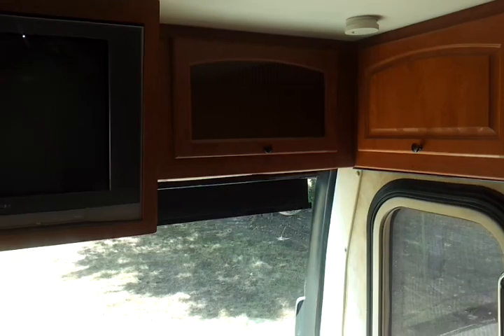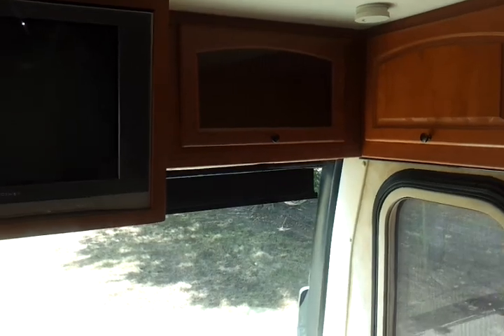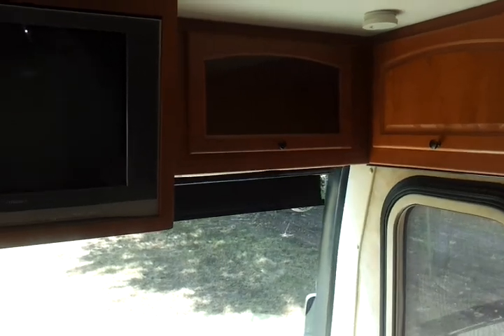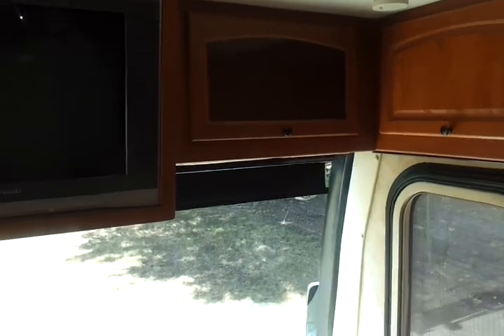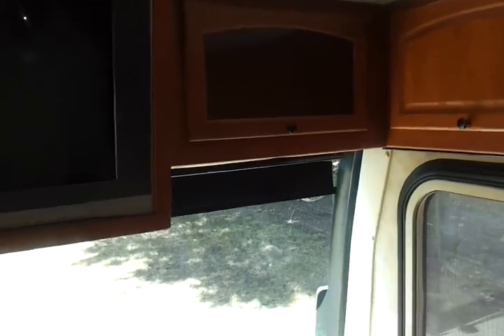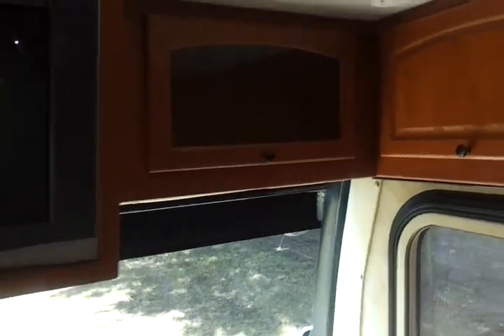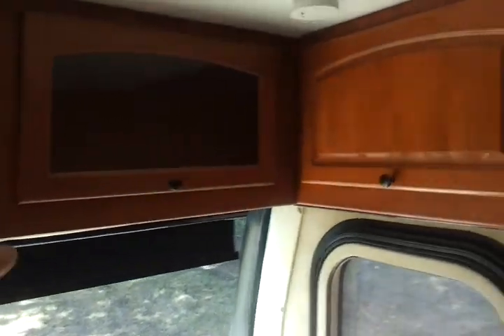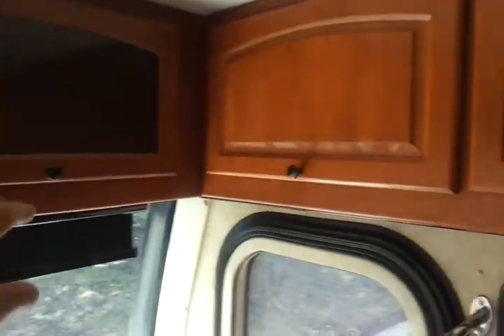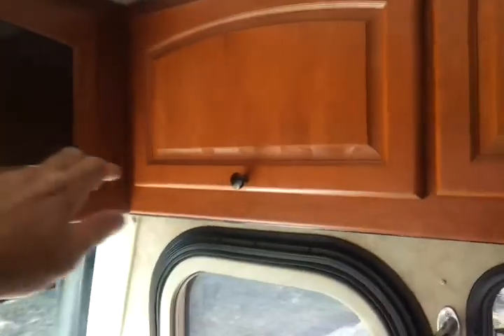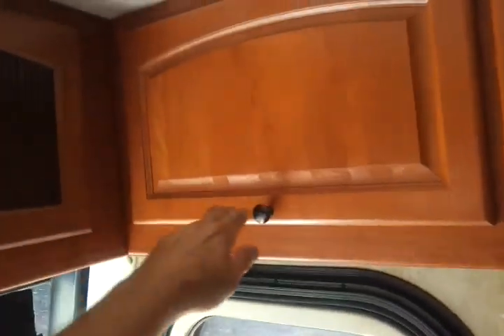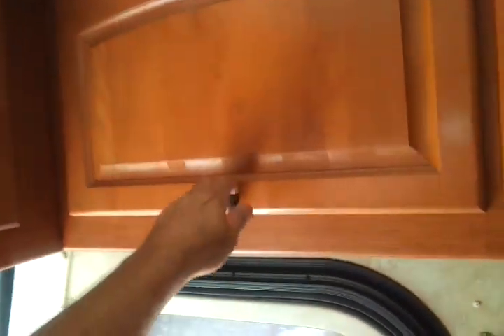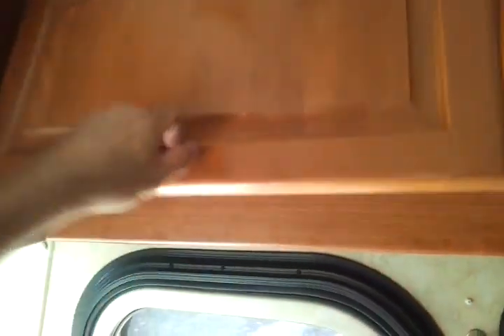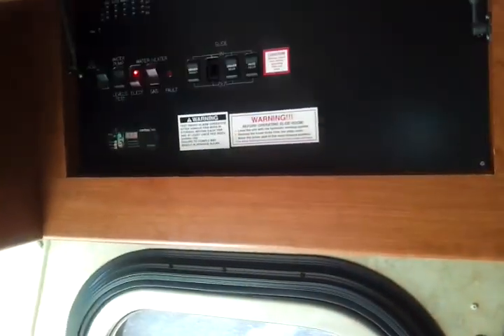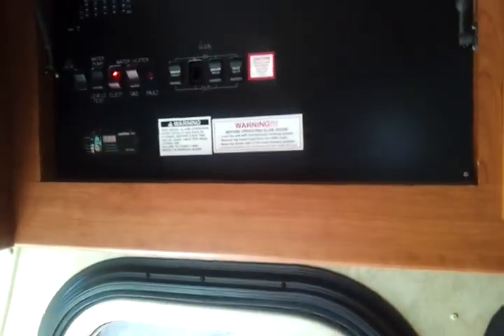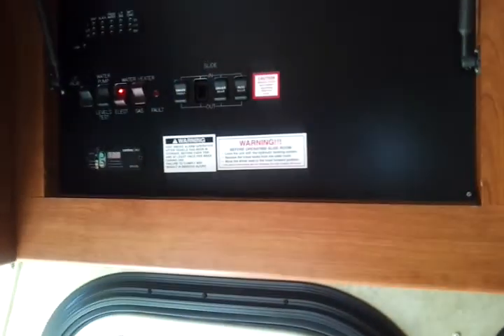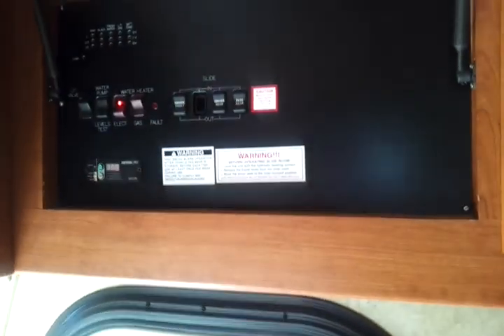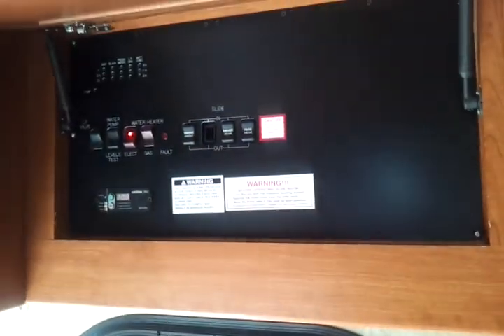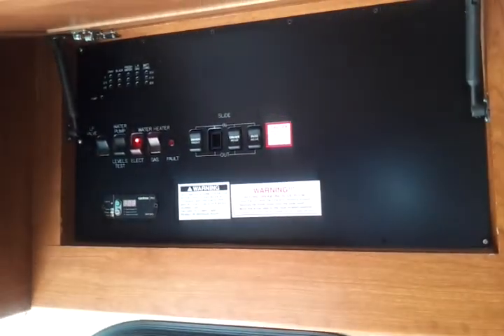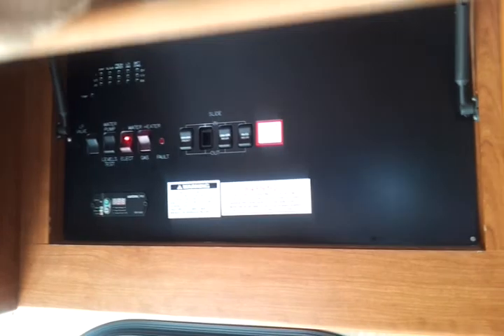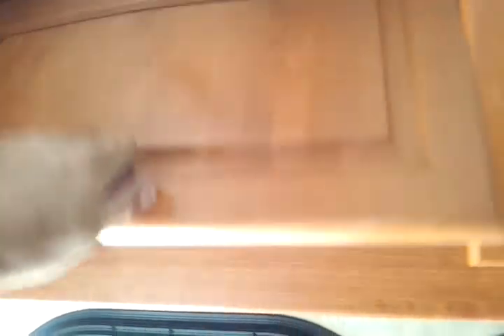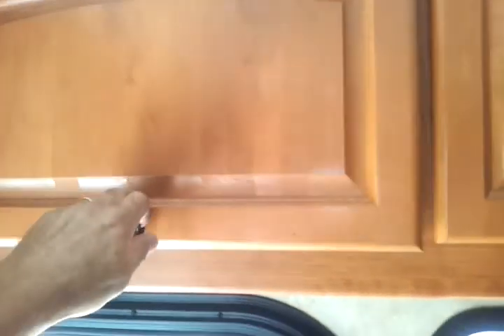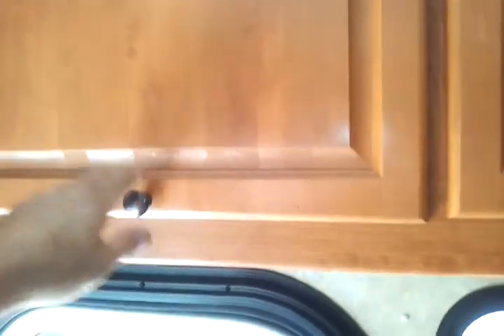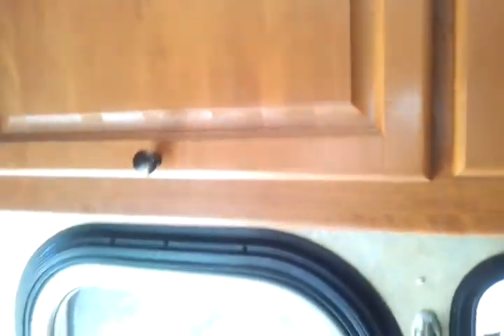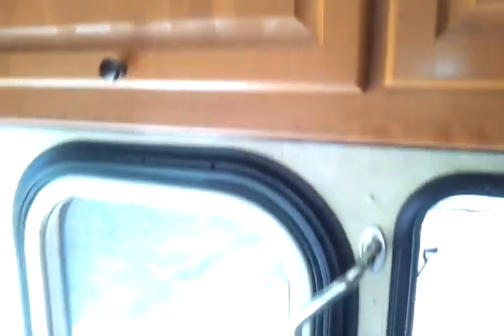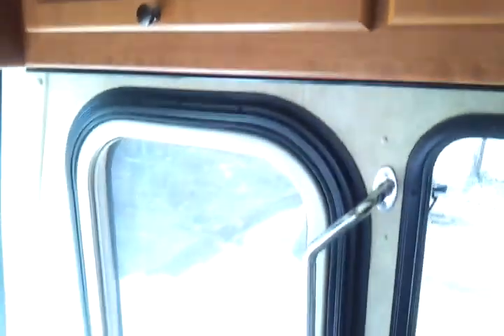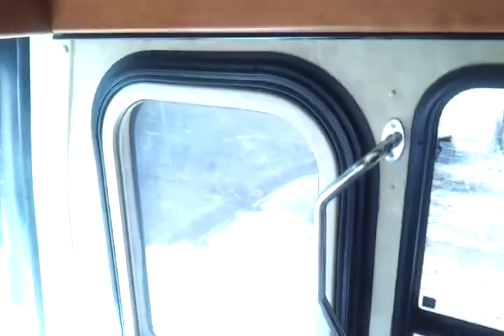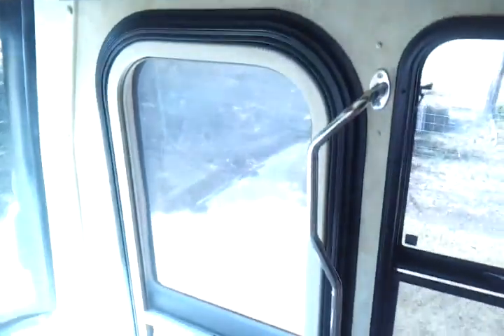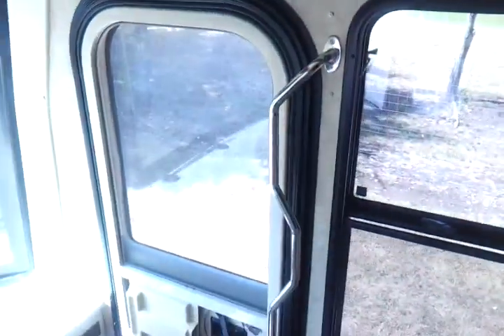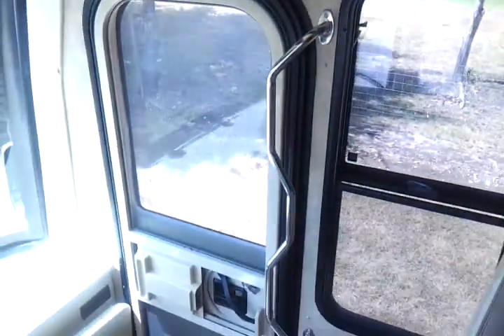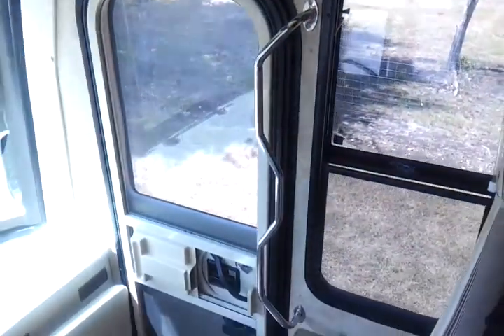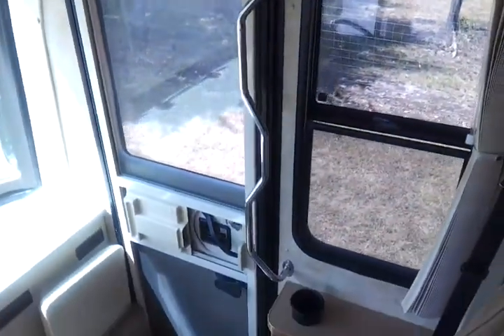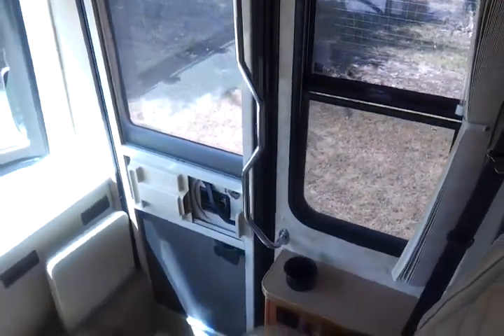This is our Damon Astoria Motorhome Virtual Tour.